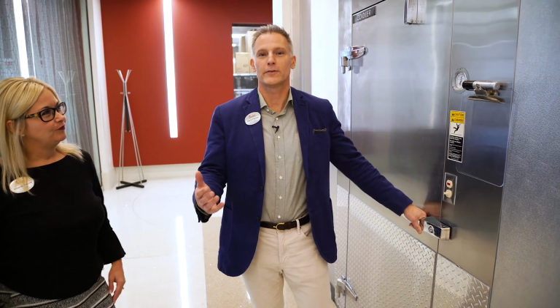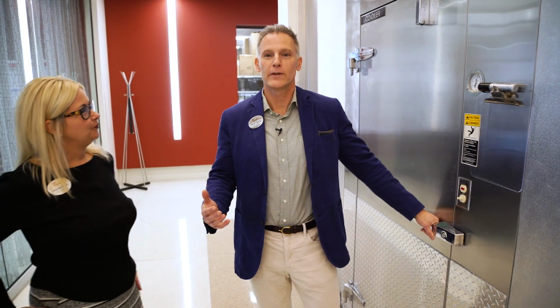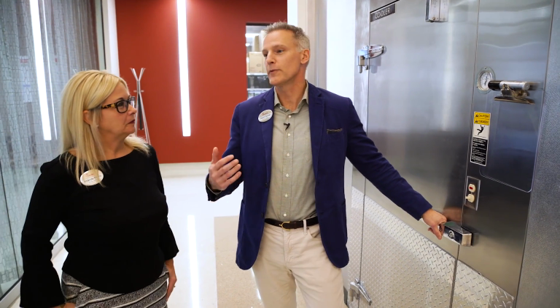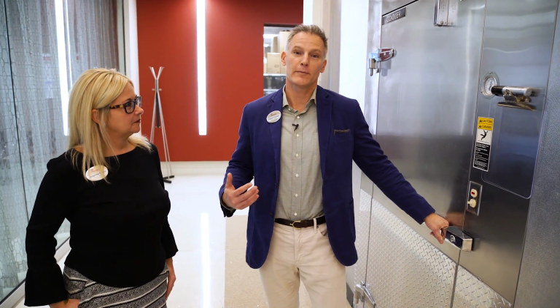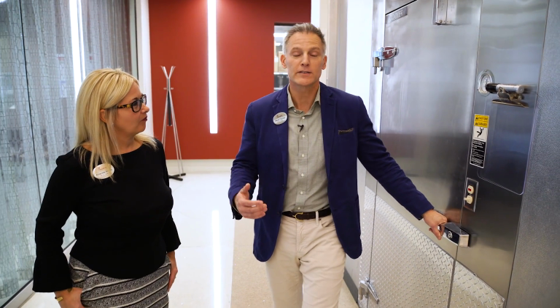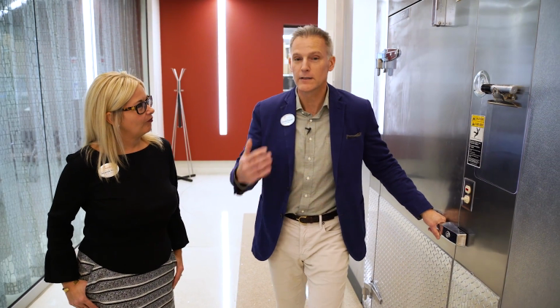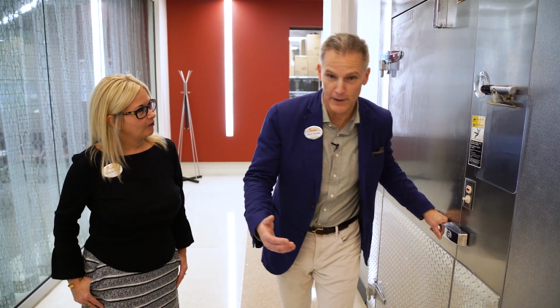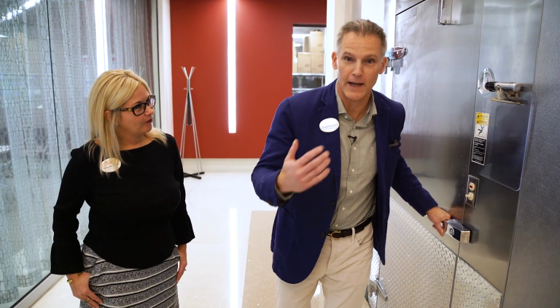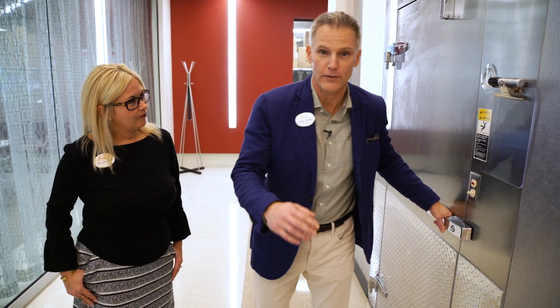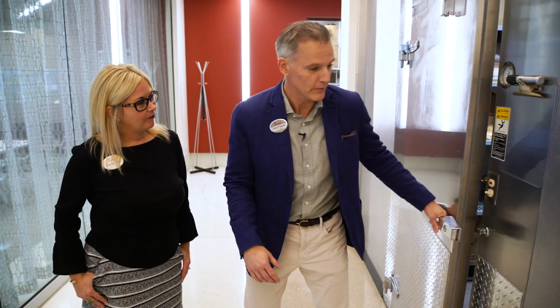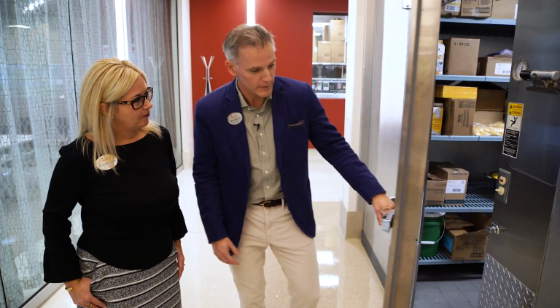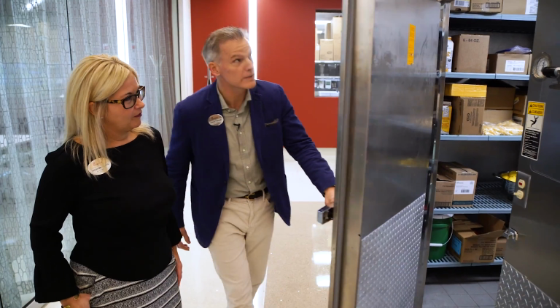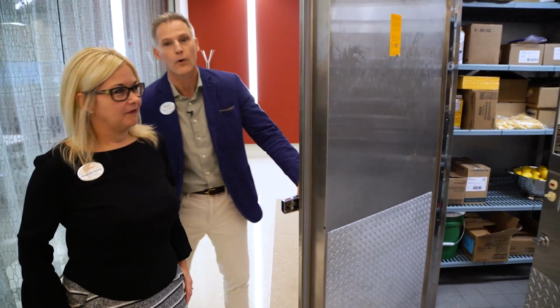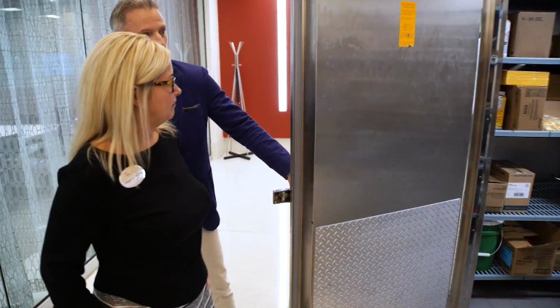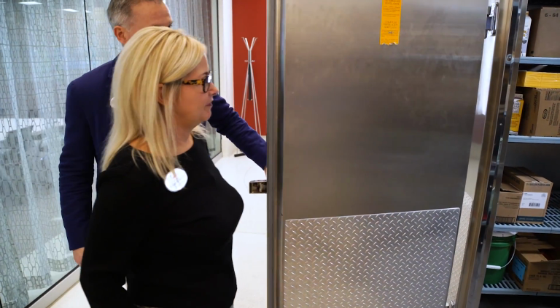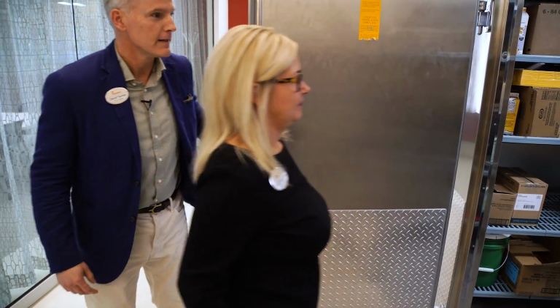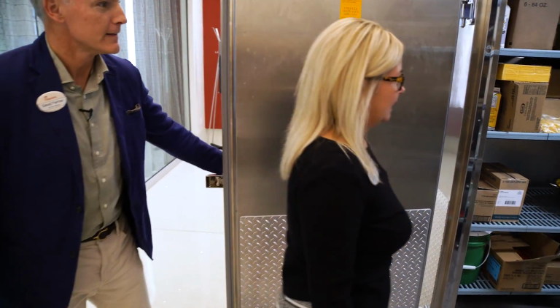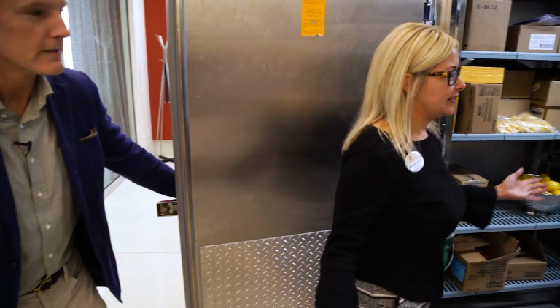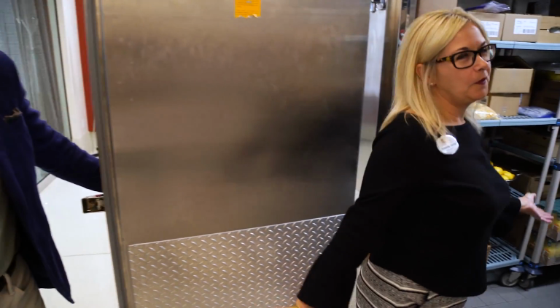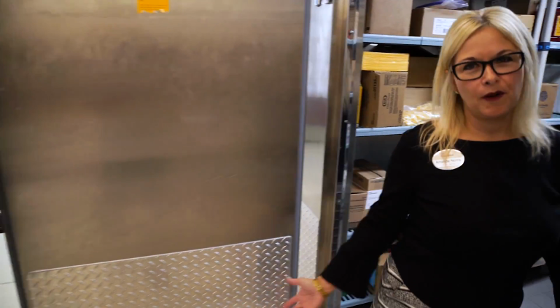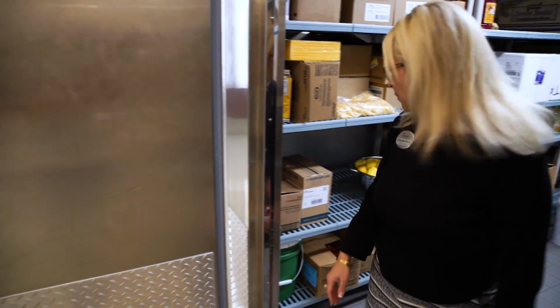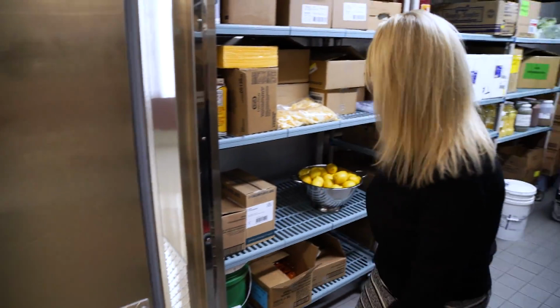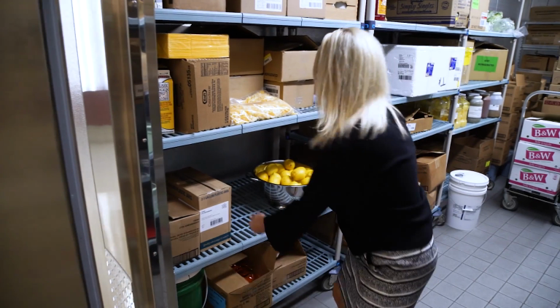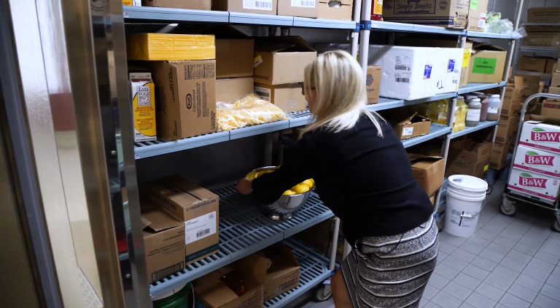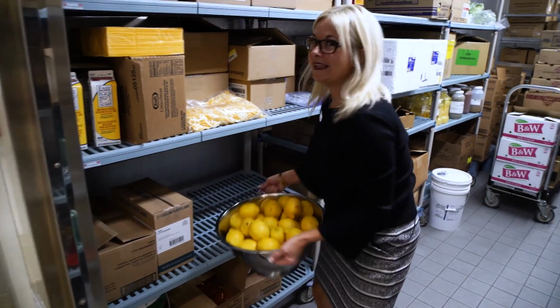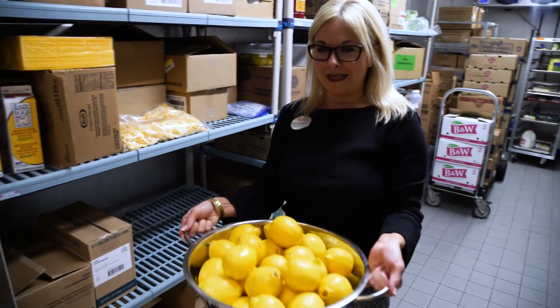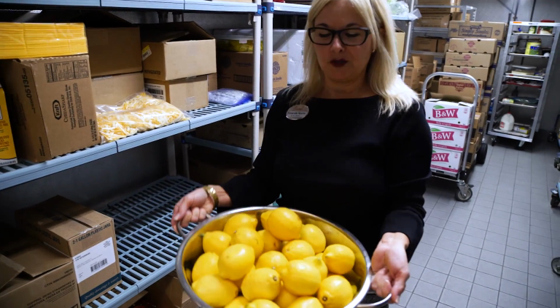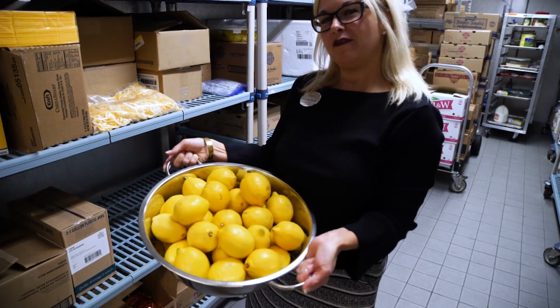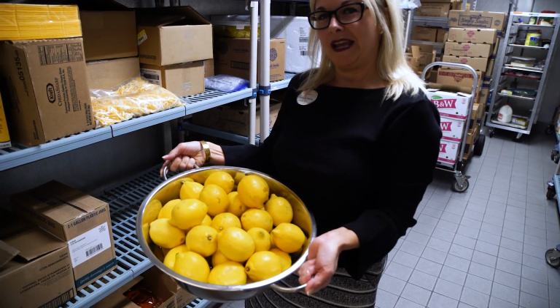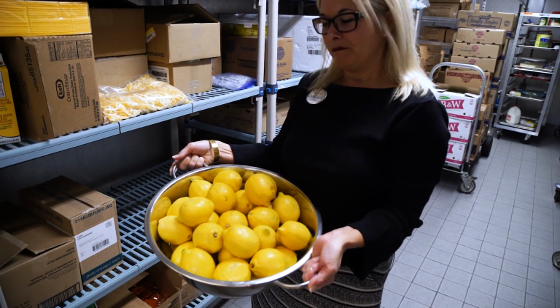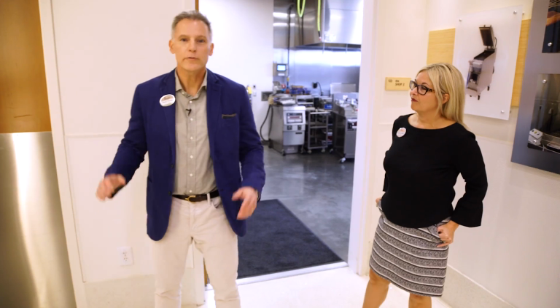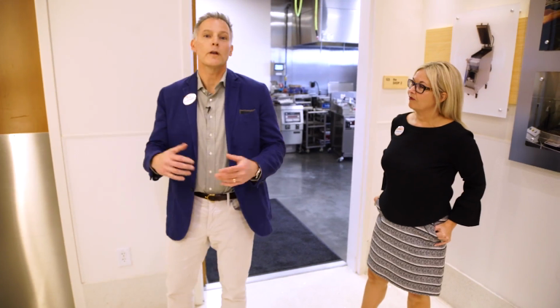Just like at home you've got a refrigerator and a freezer — we've got the same thing here, just a little bigger to handle all the volume of work we do. This is the walk-in cooler, where we keep our fresh produce and things like lemons. You may not have this many at home.